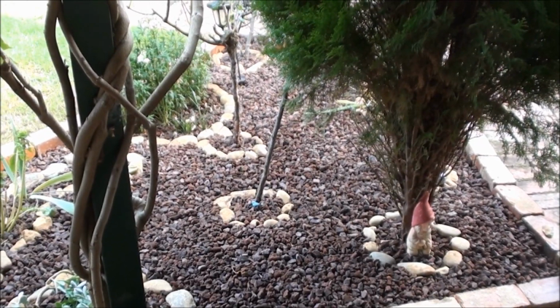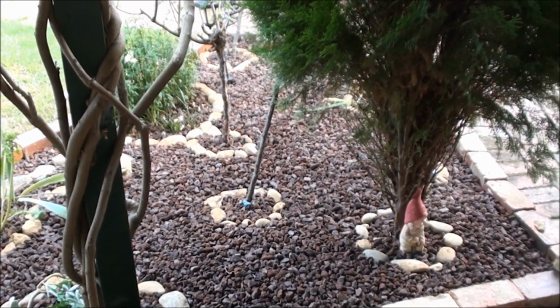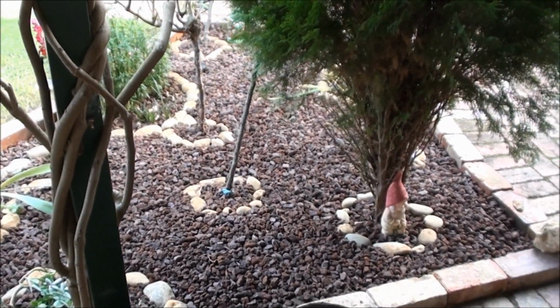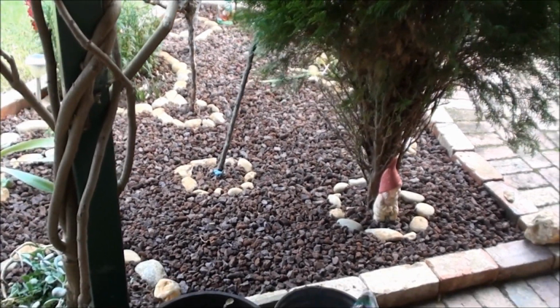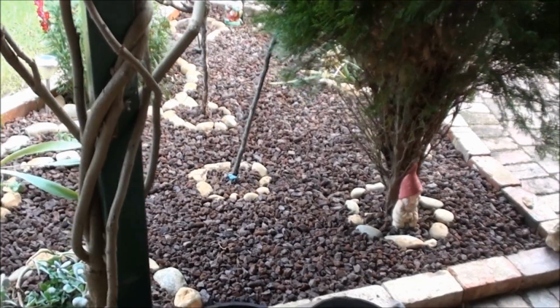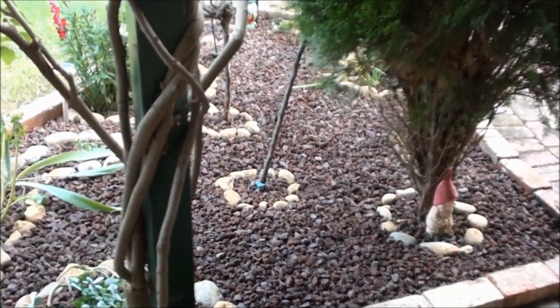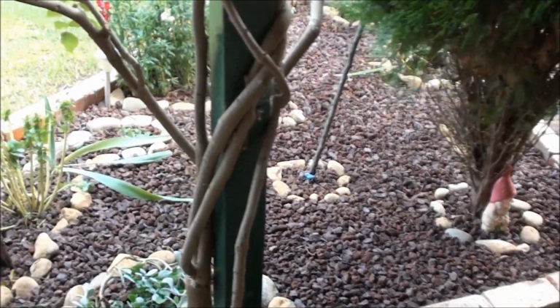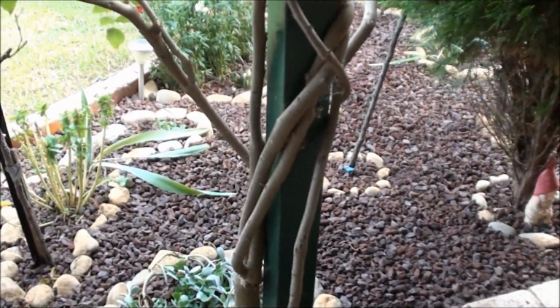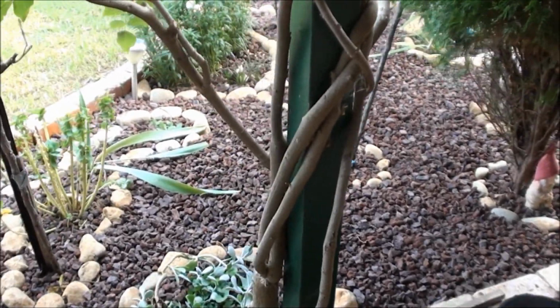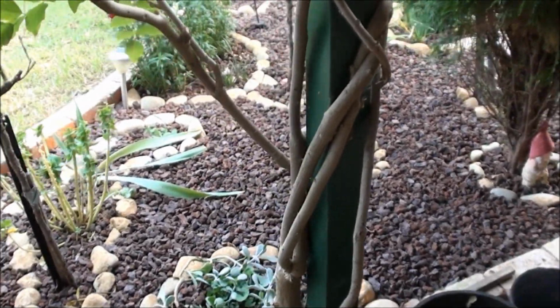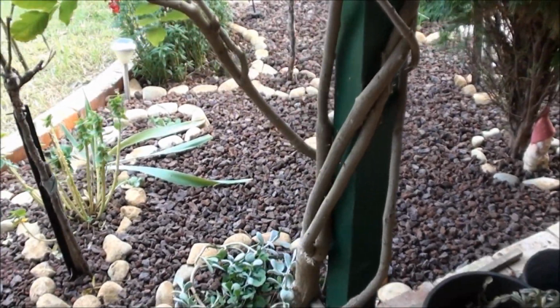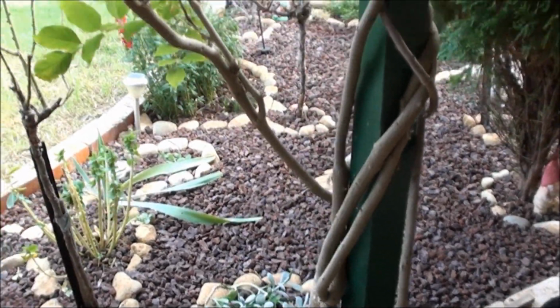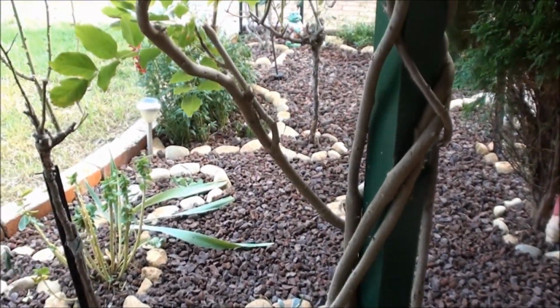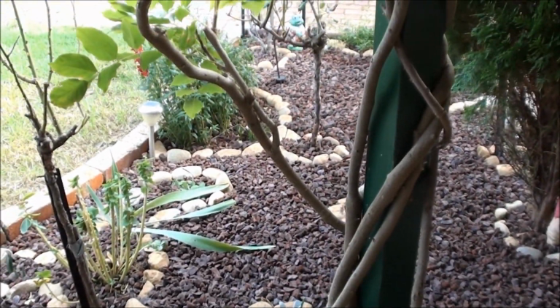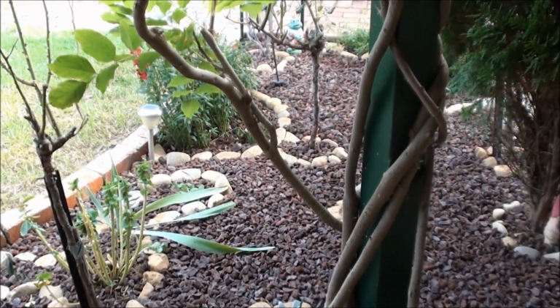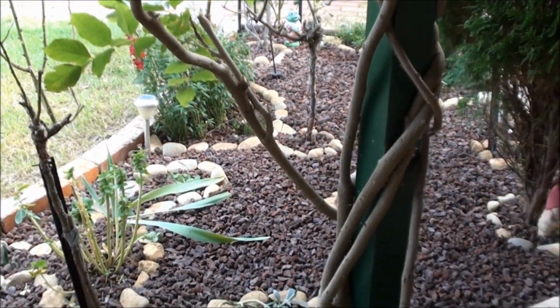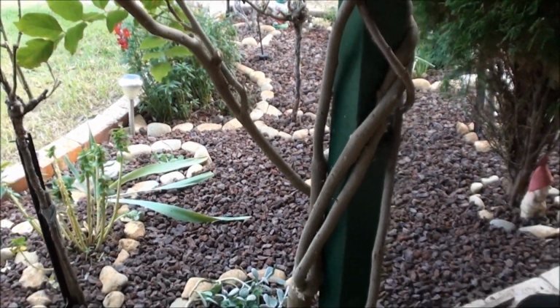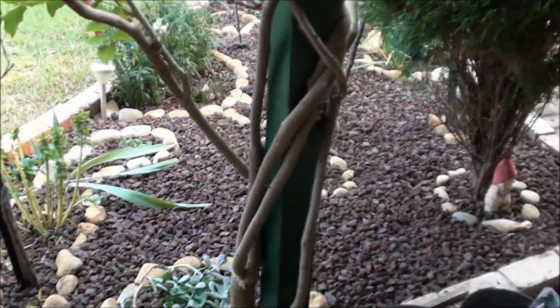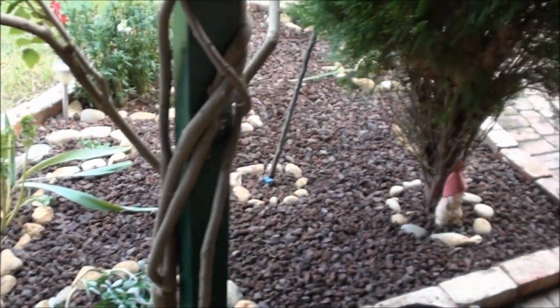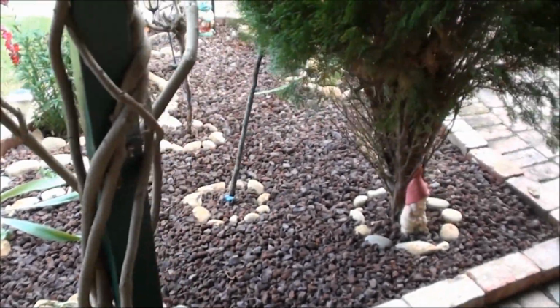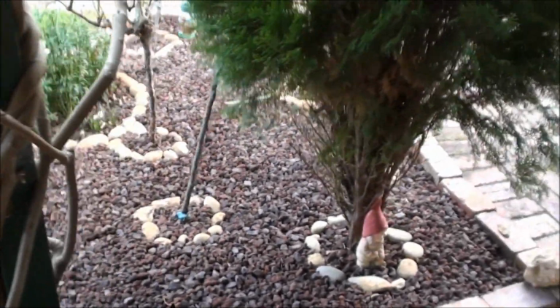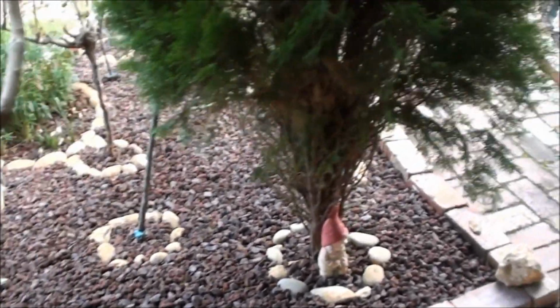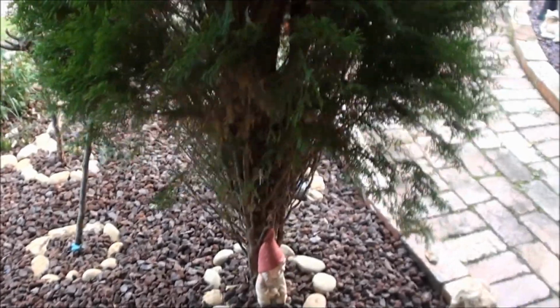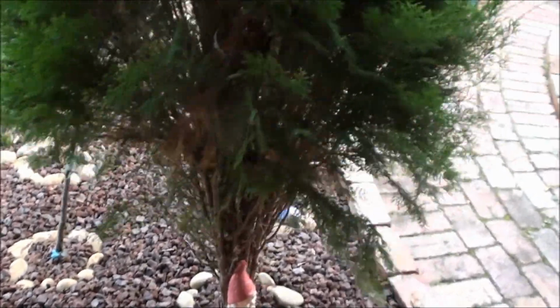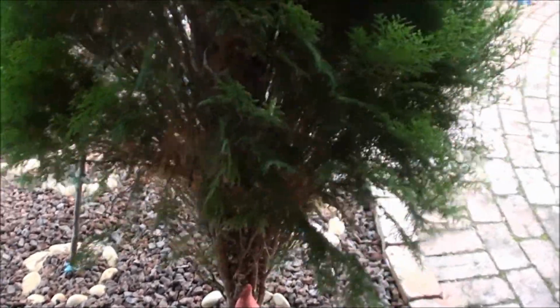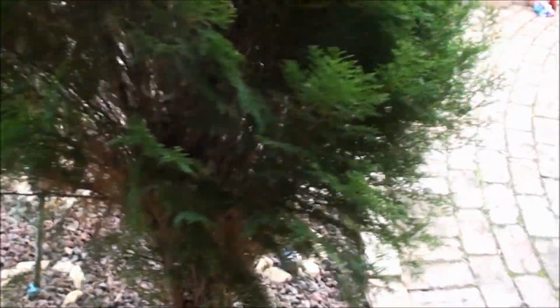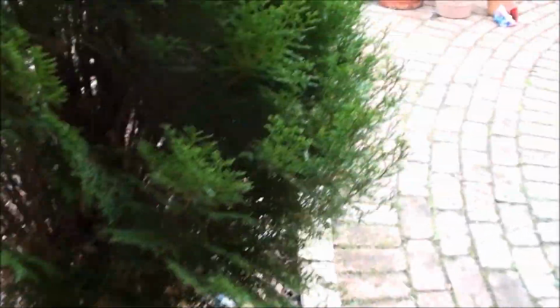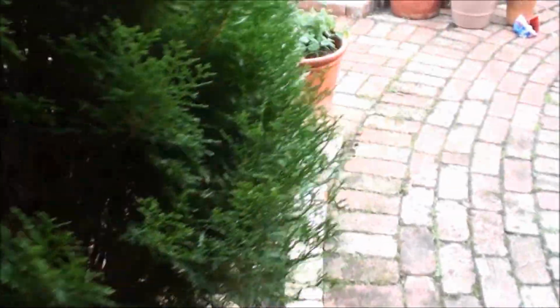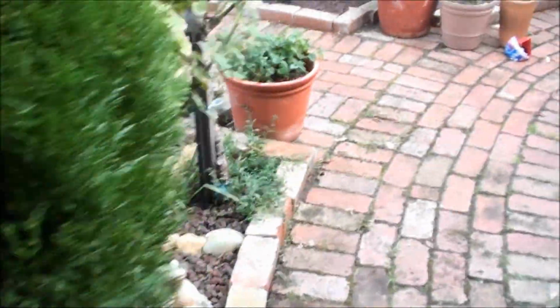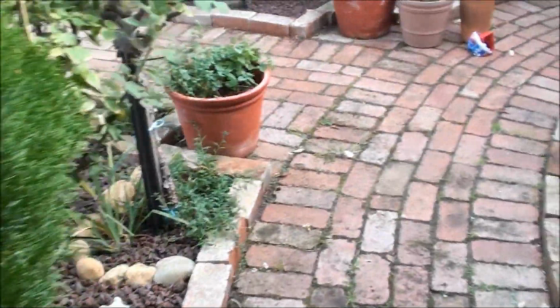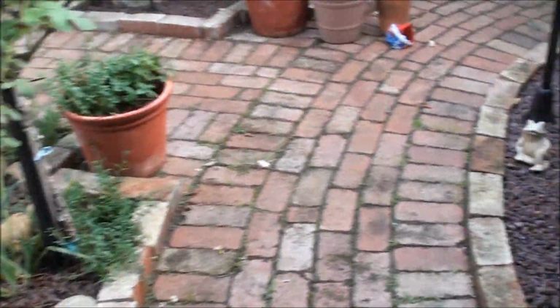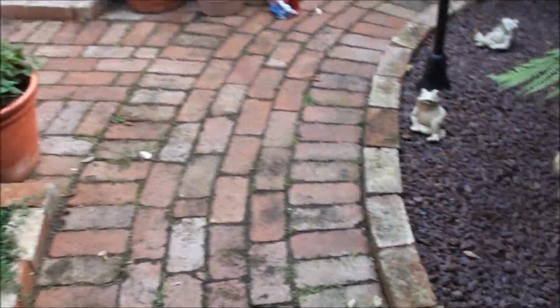It's all done. It's just a matter of using buckets and pouring down the pebbles to cover the area as much as possible.